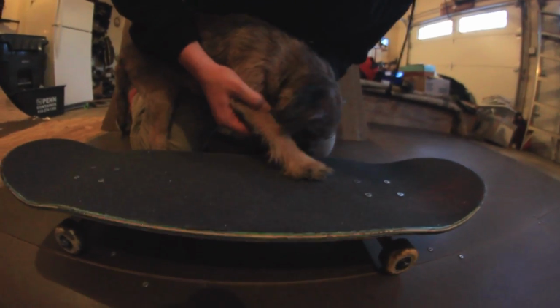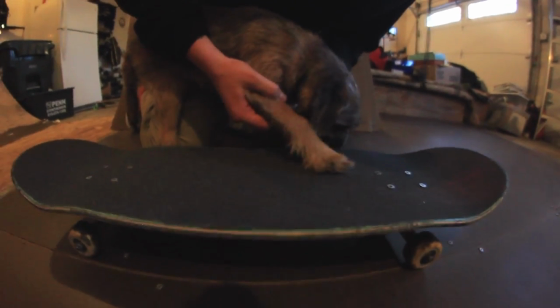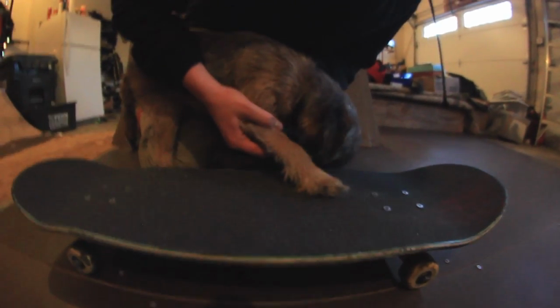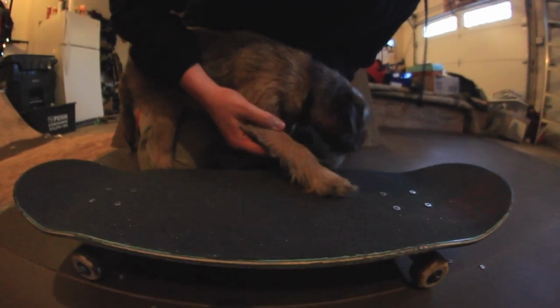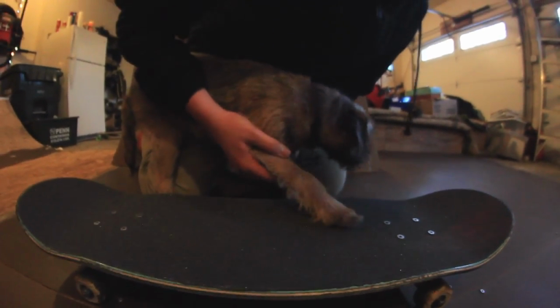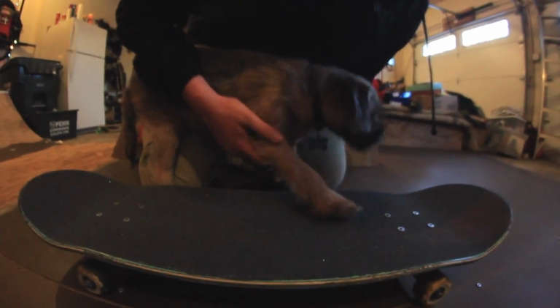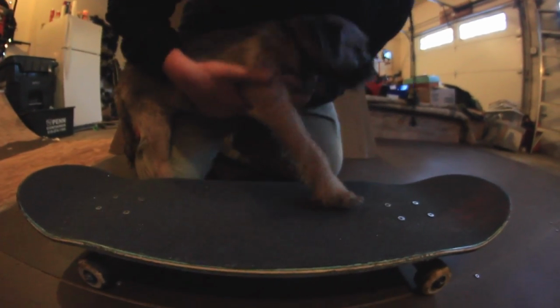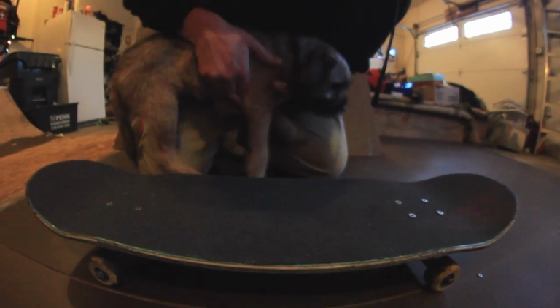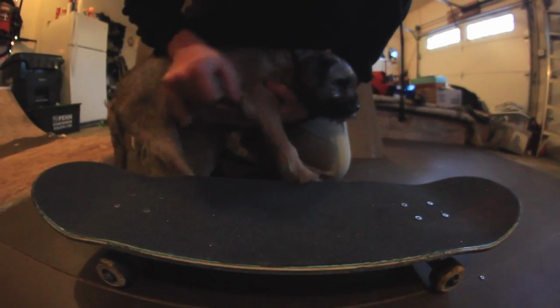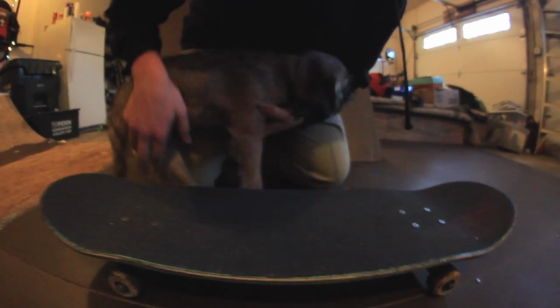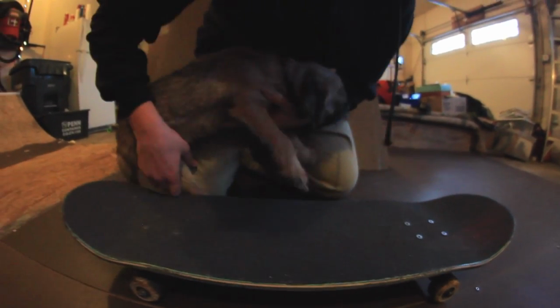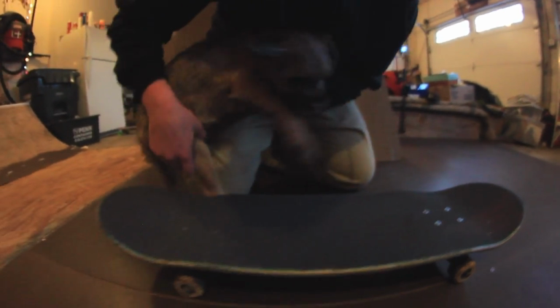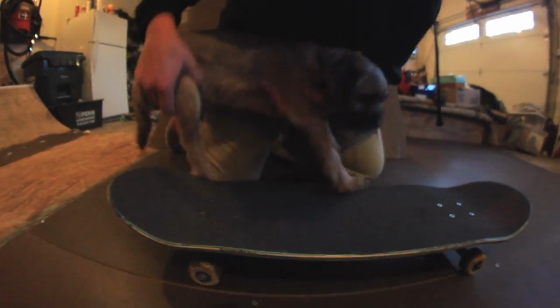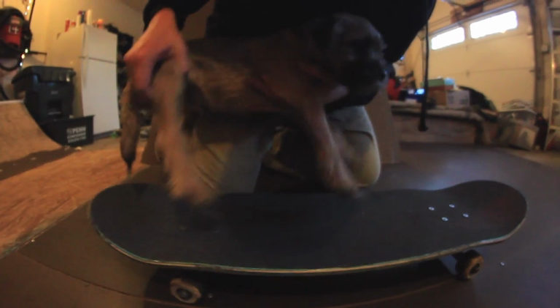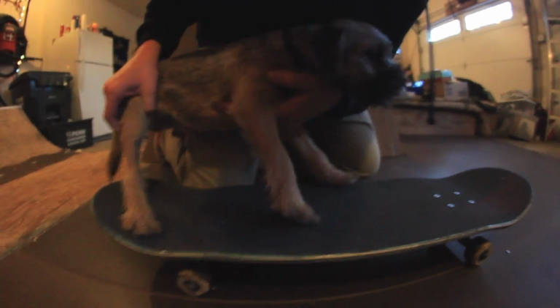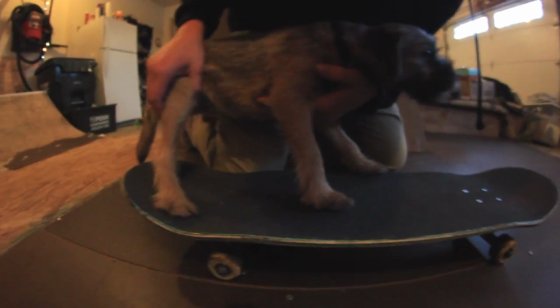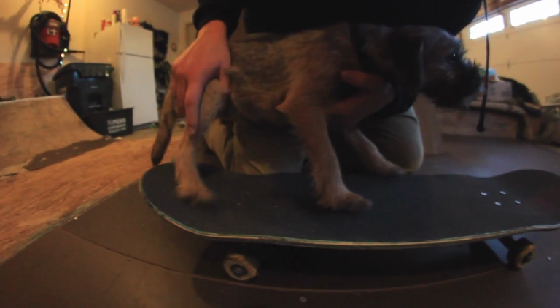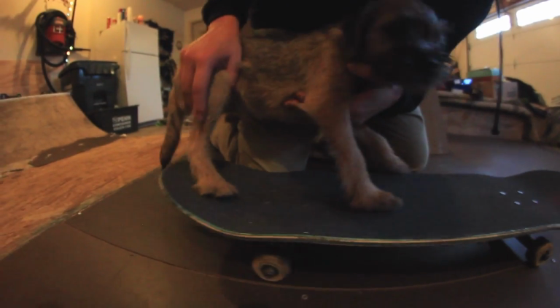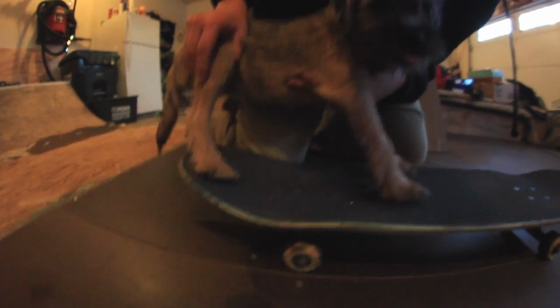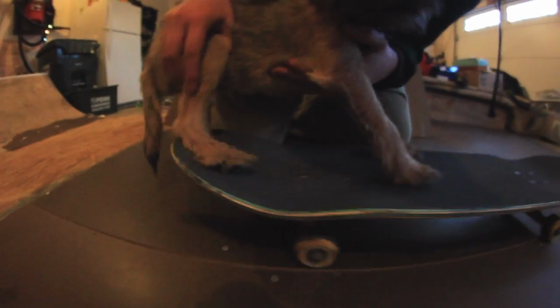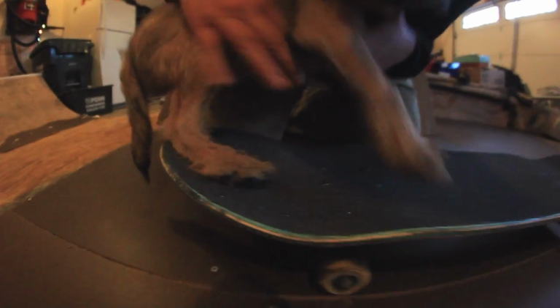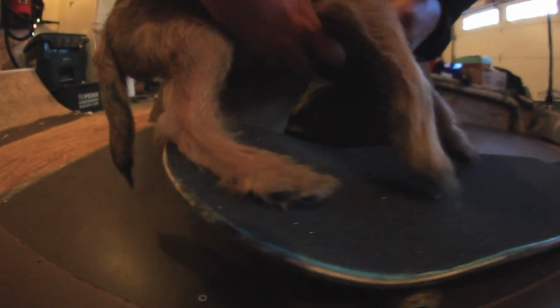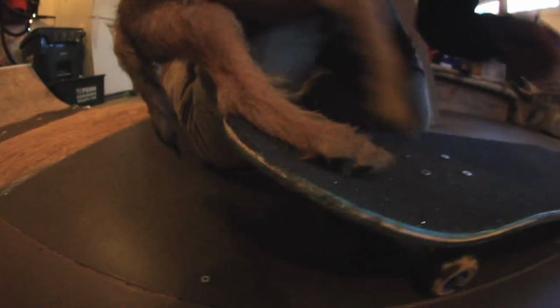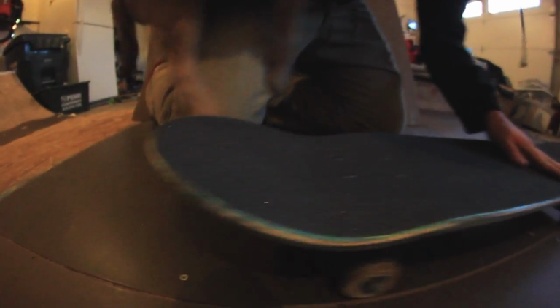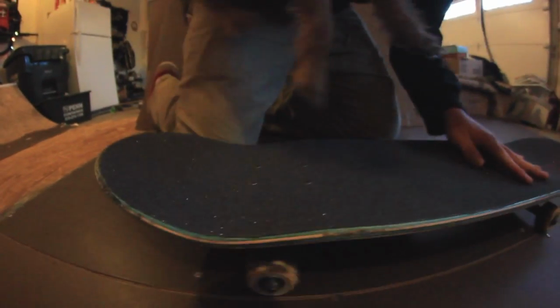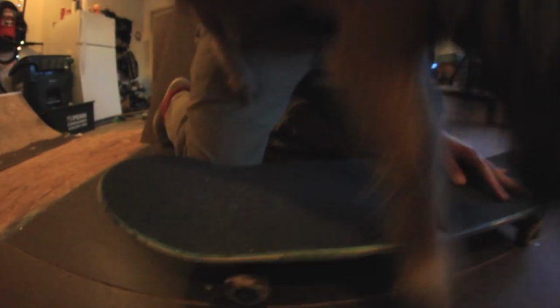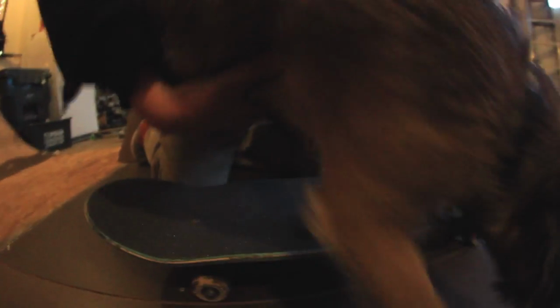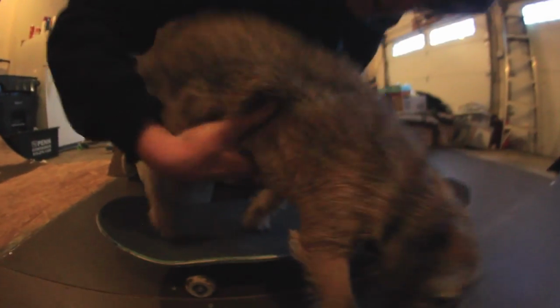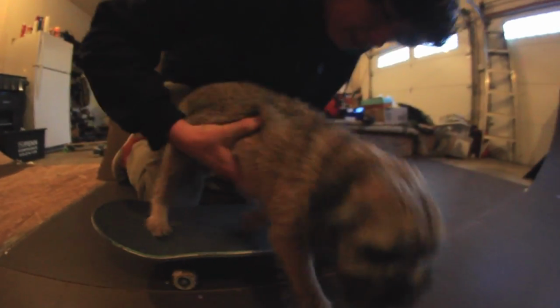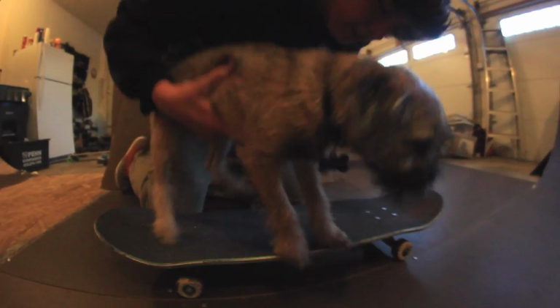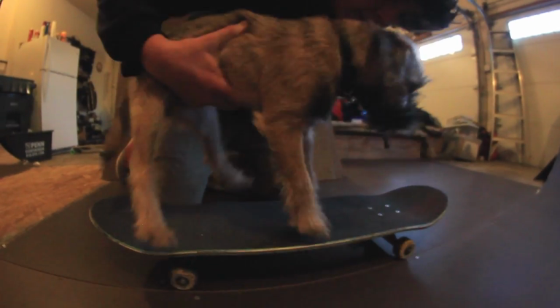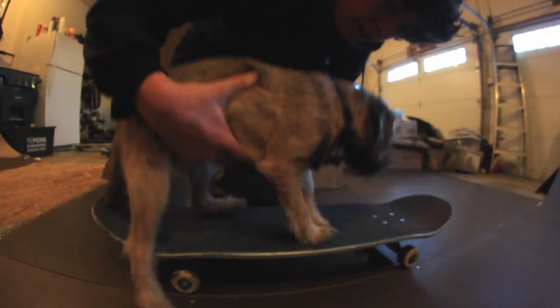And then you want to put your back paw right there. That's a perfect switchflip, Winston — you have perfect feet.